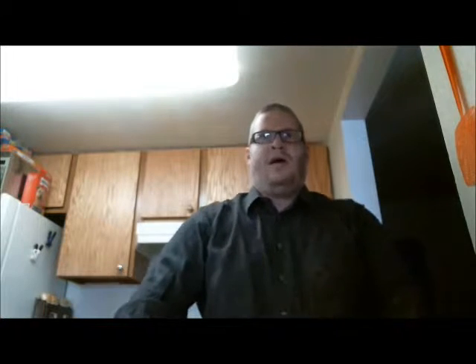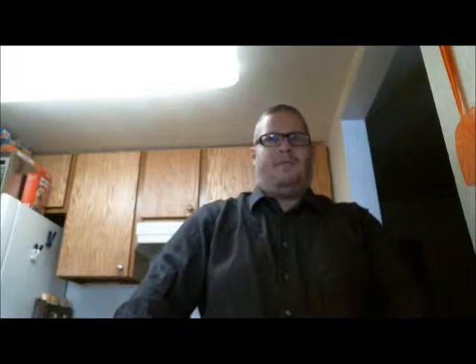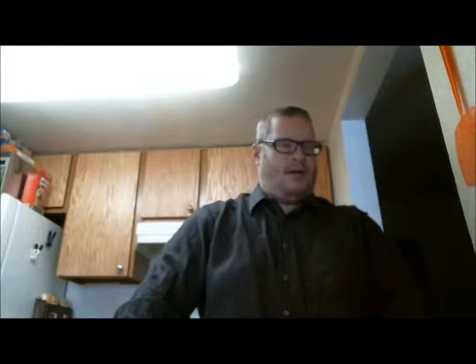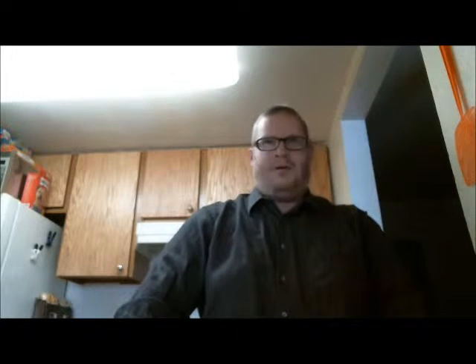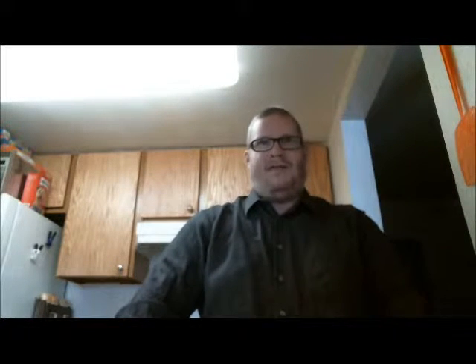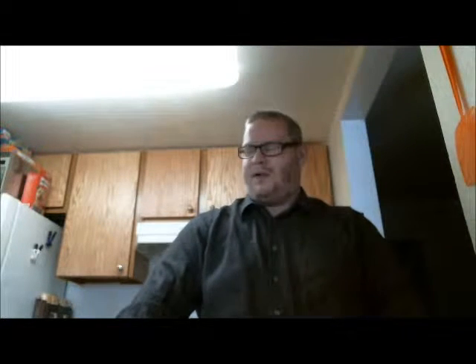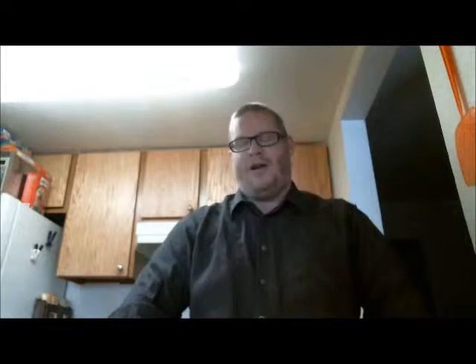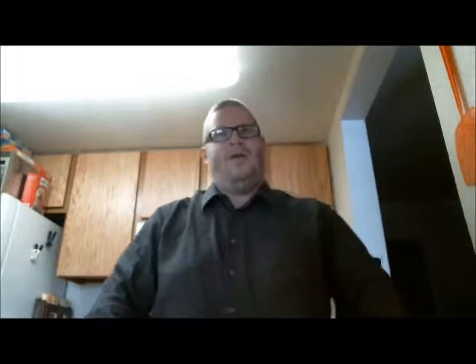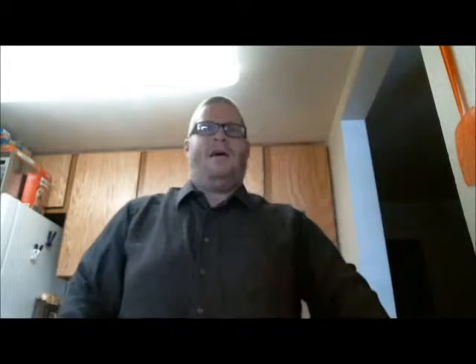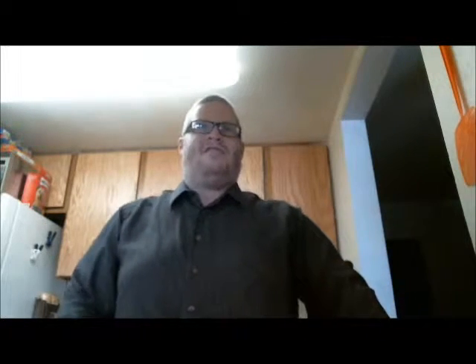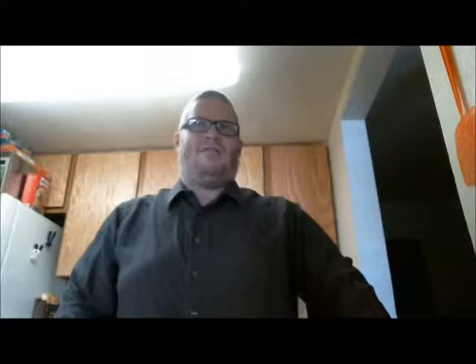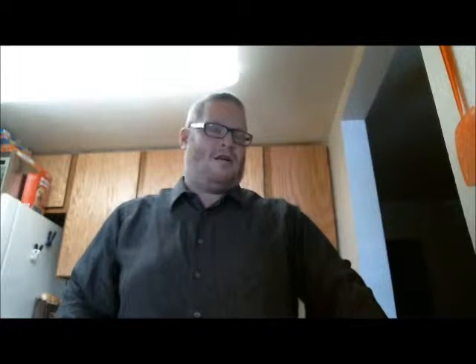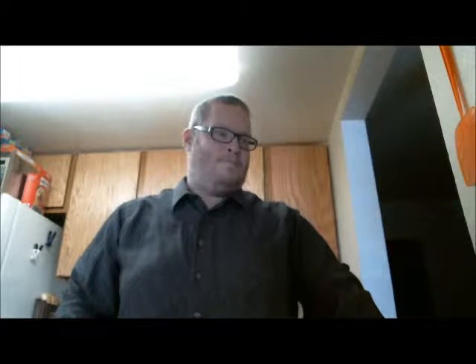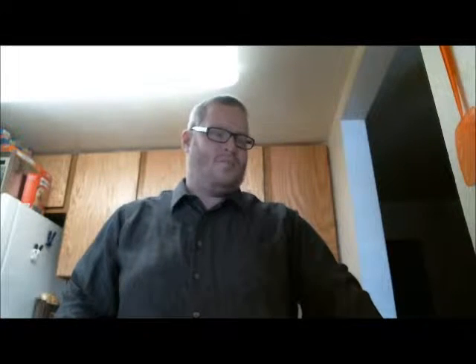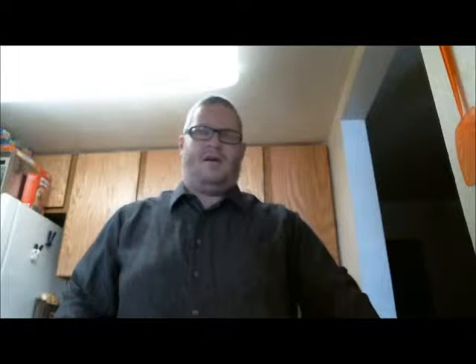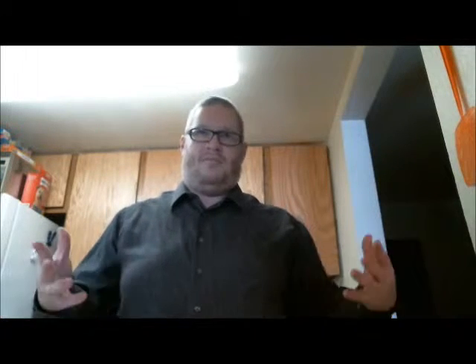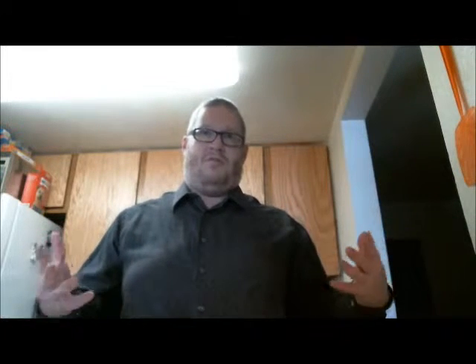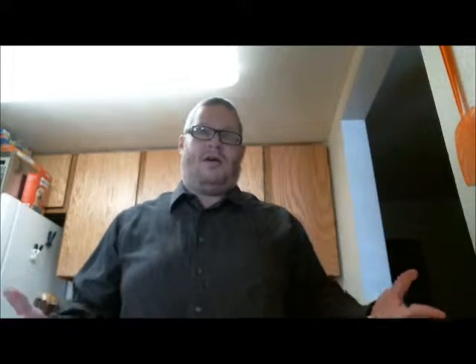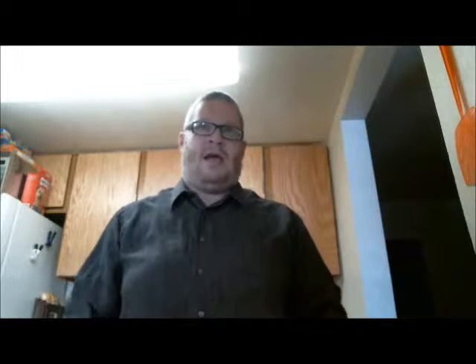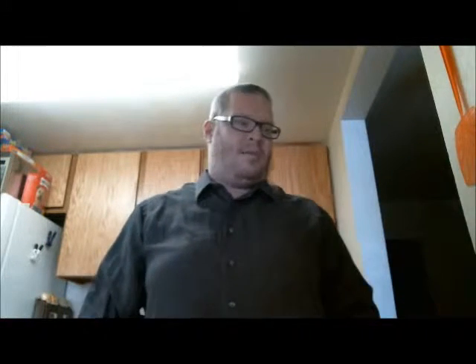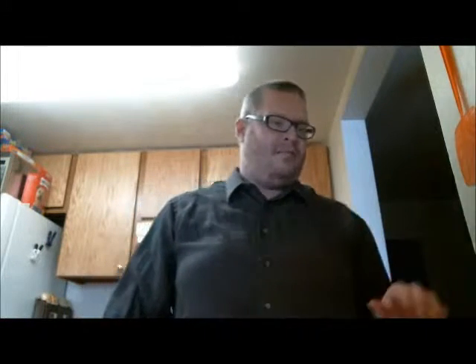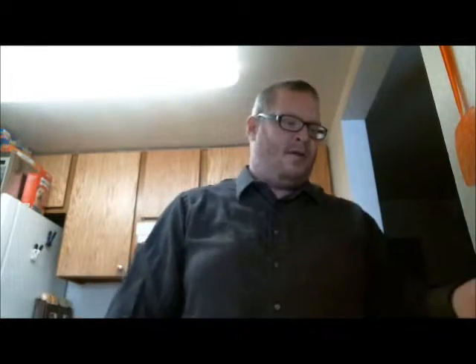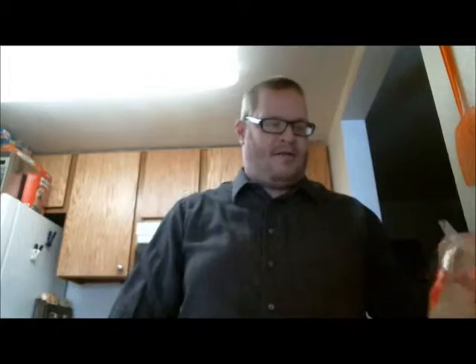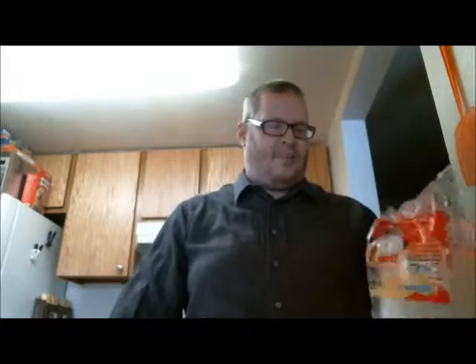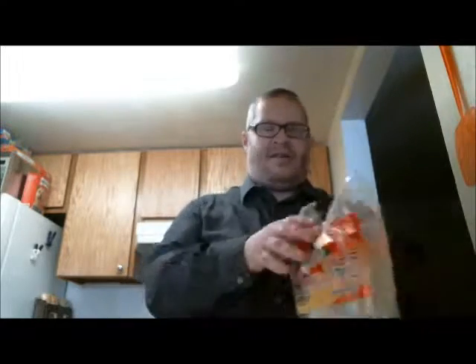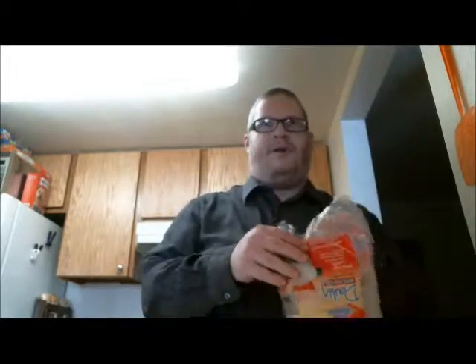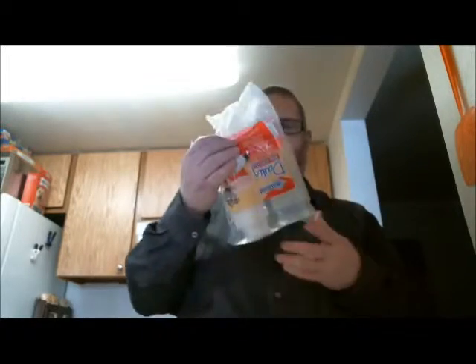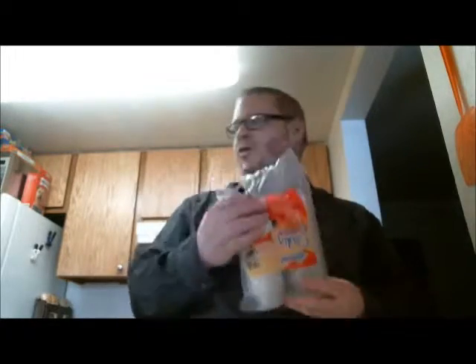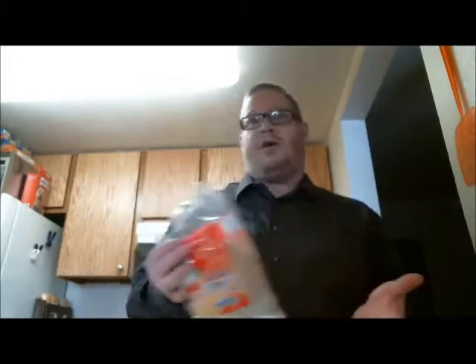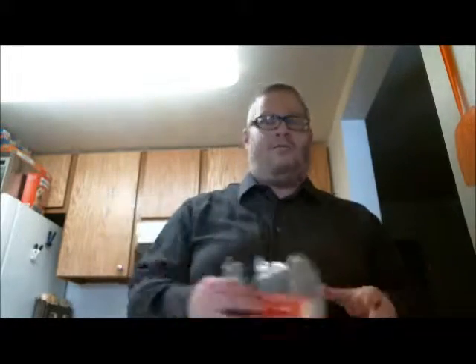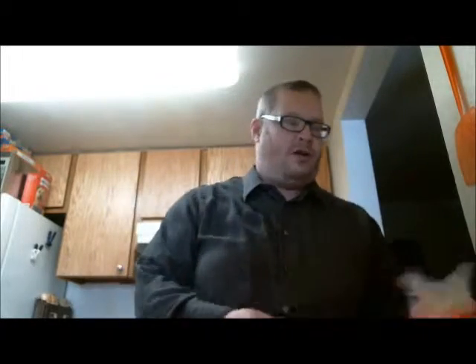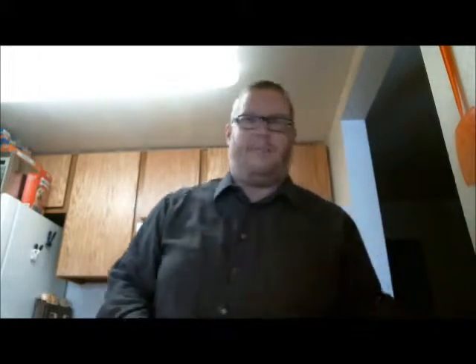Hello and welcome to Living Simply and Fun. We've had such success with our cooking a ham for dummies that we decided to basically do a cooking a turkey for dummies.